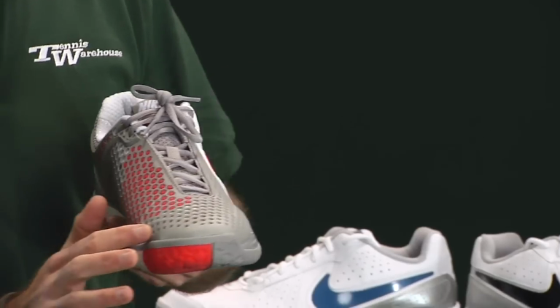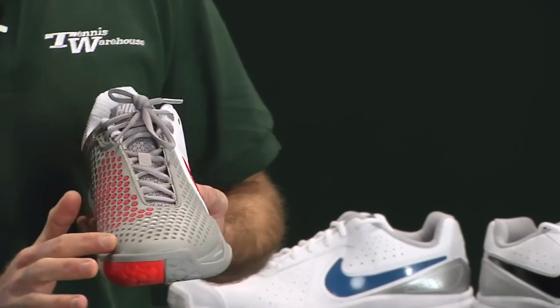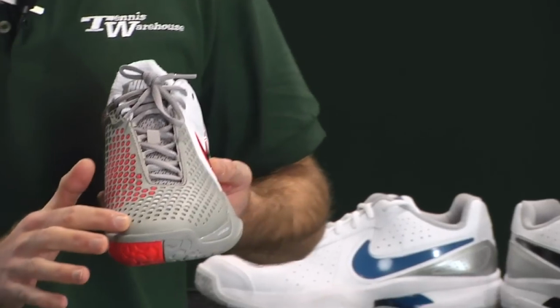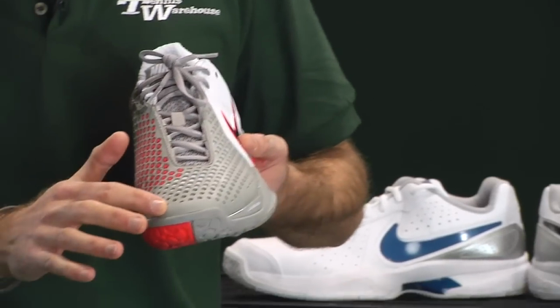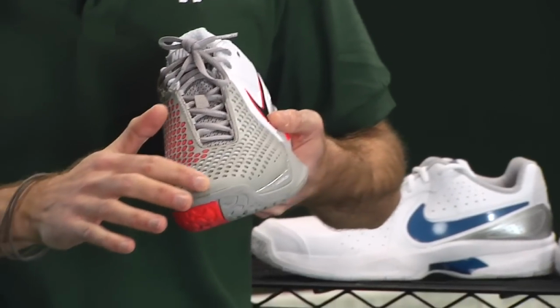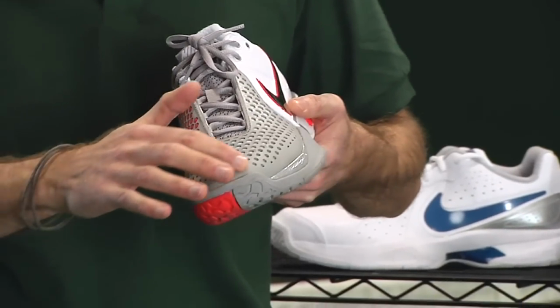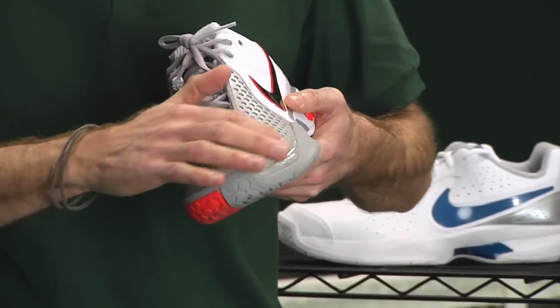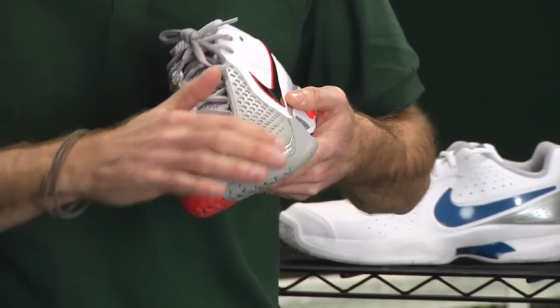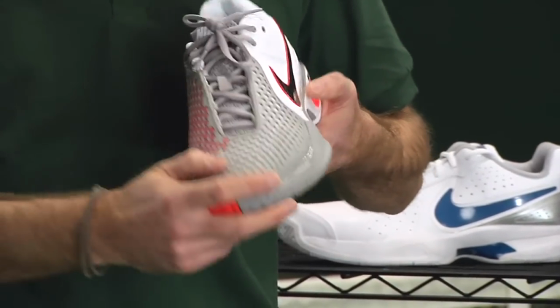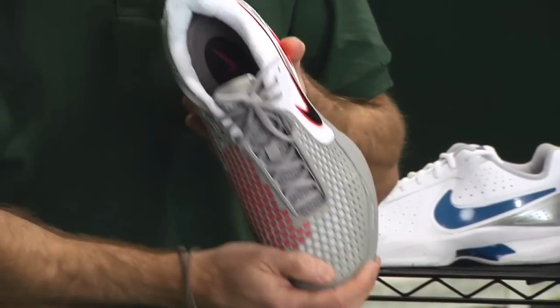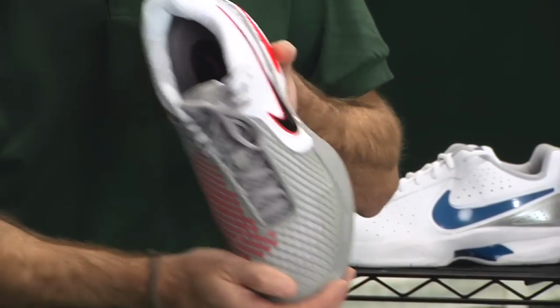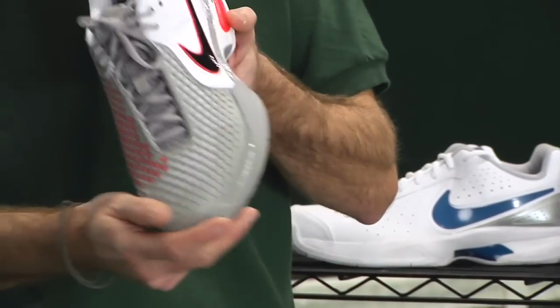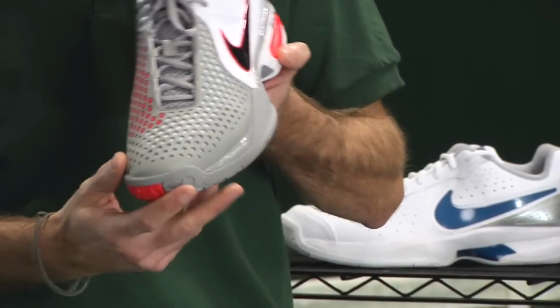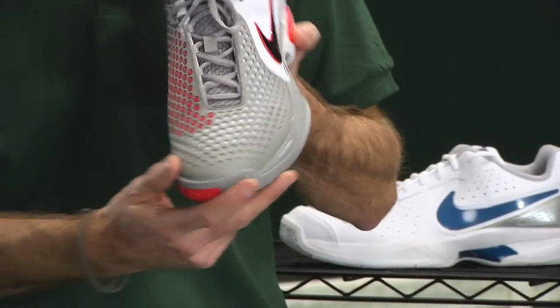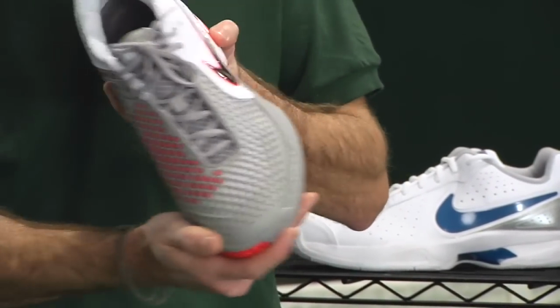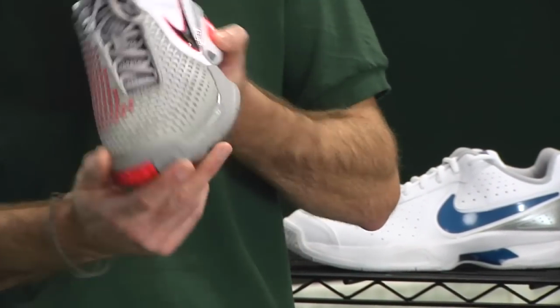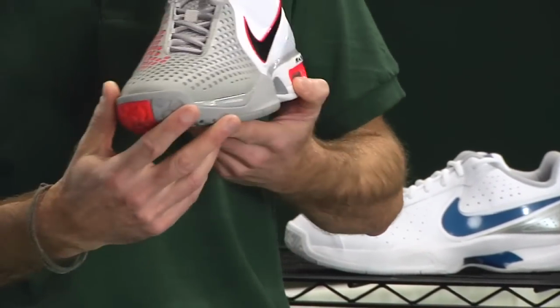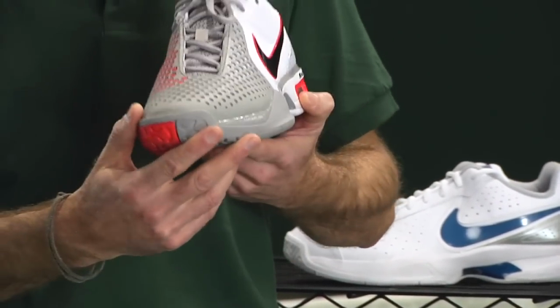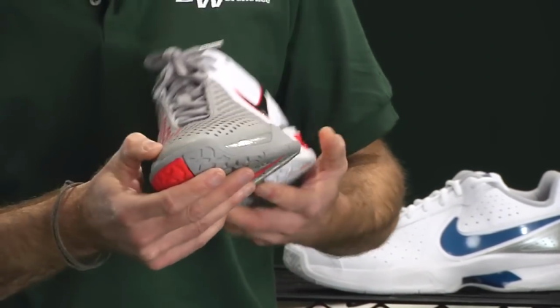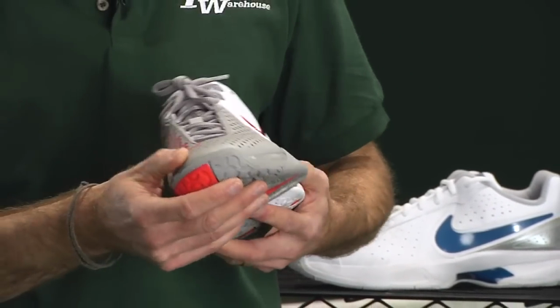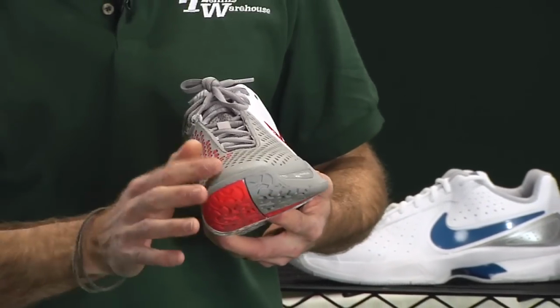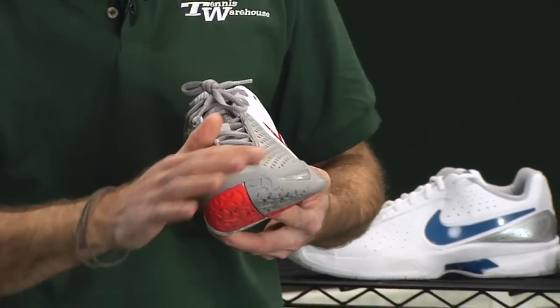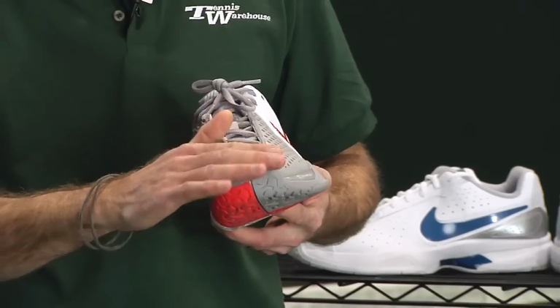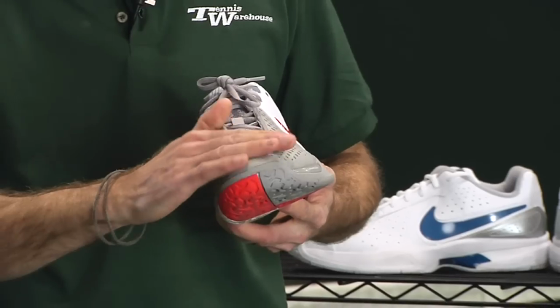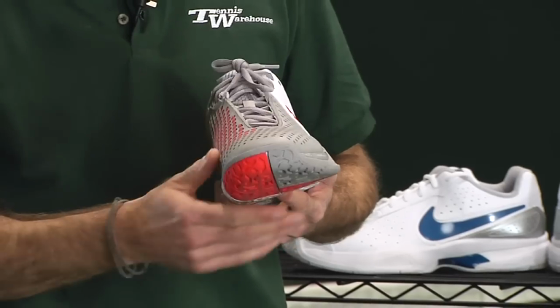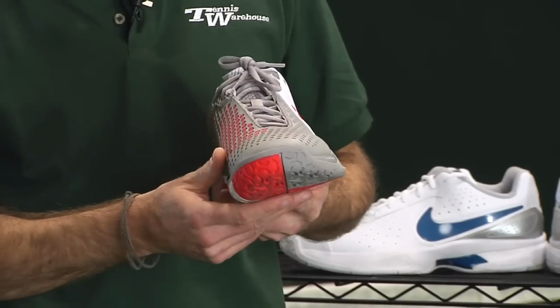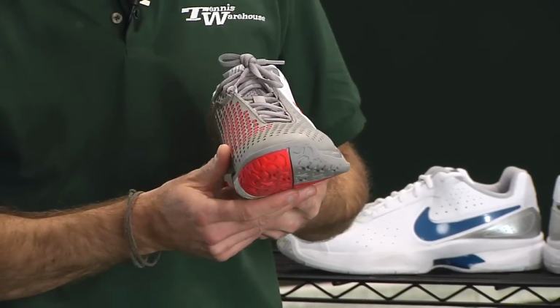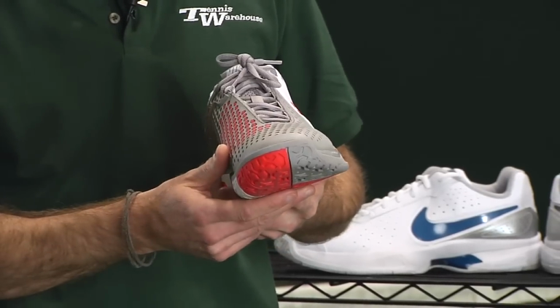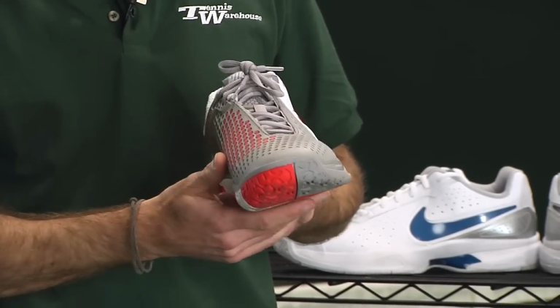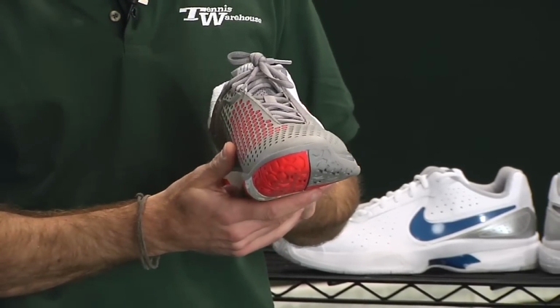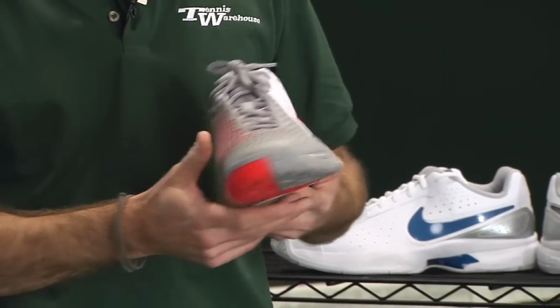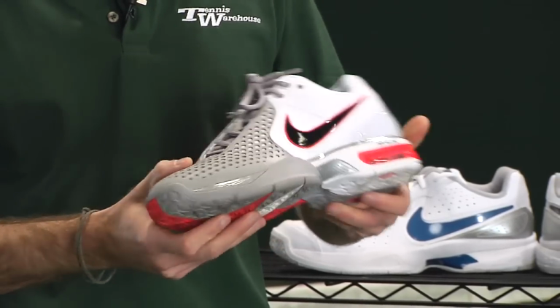It's also beefed up around the toe tip, so when you're serving or sliding in for a low volley or slice, it's really going to protect the toe of the shoe right there.